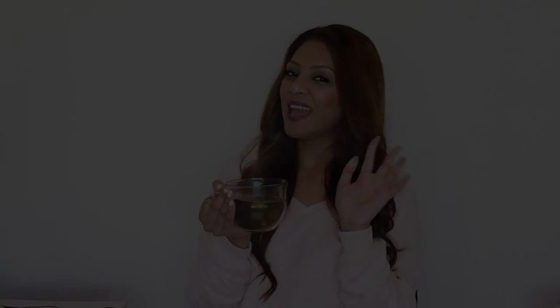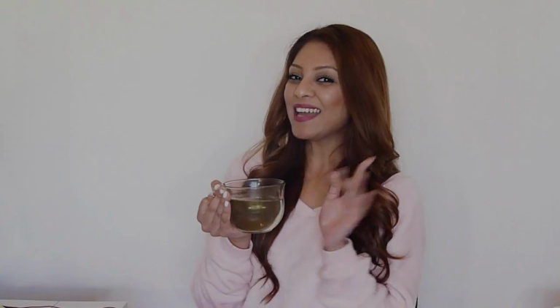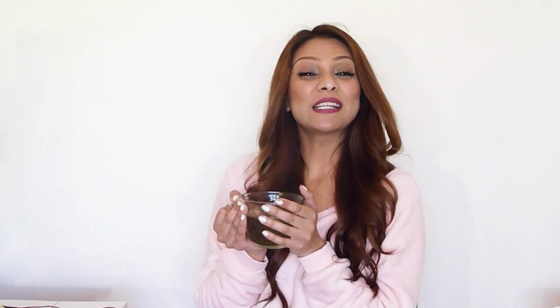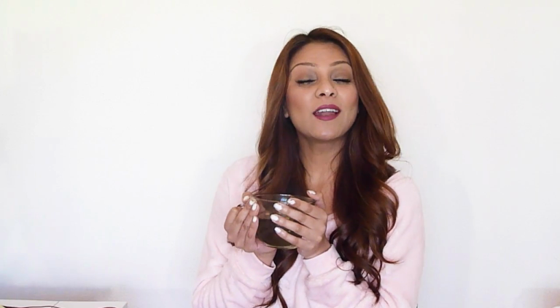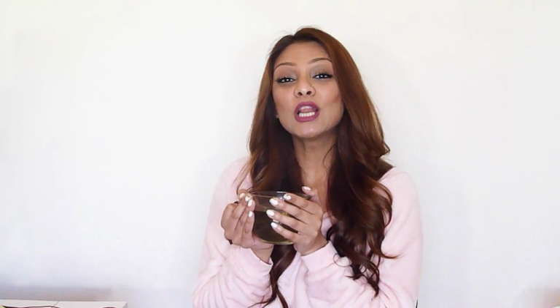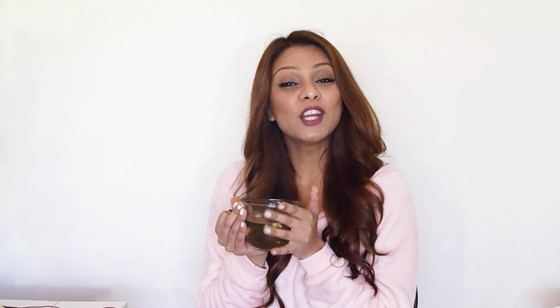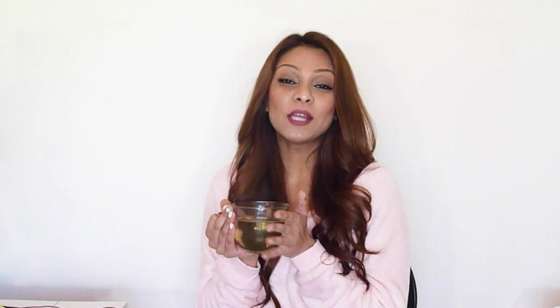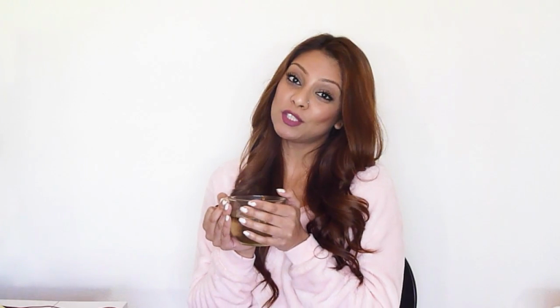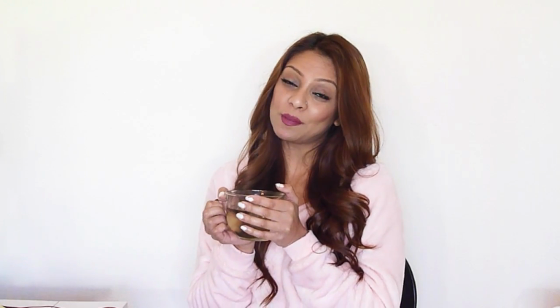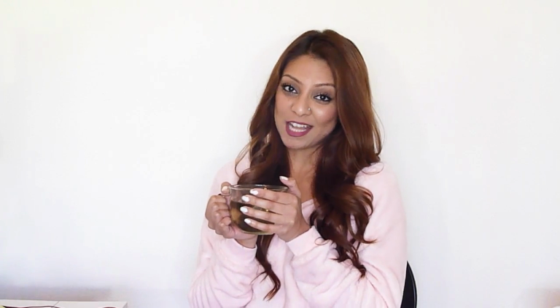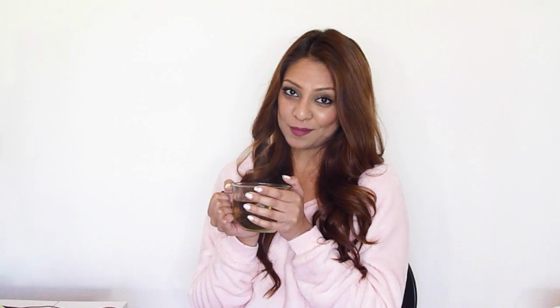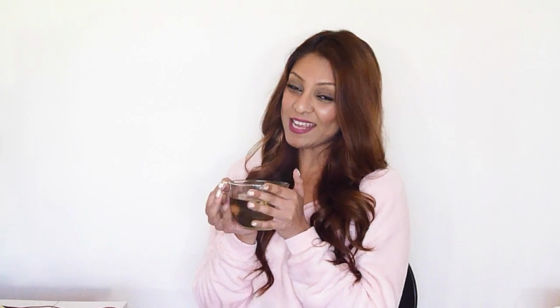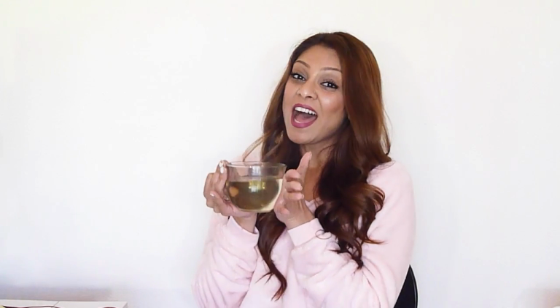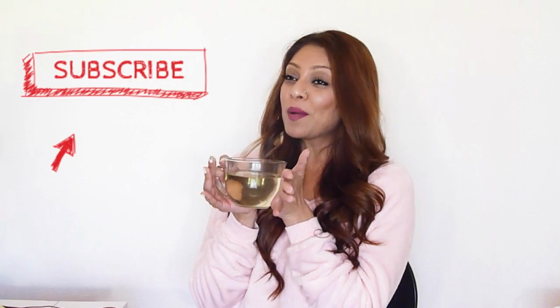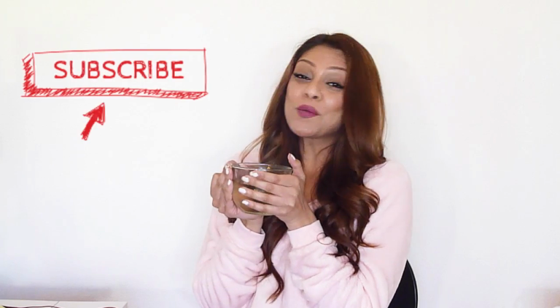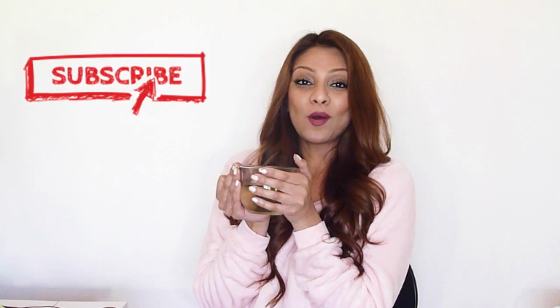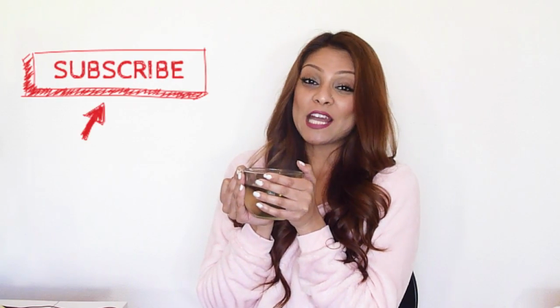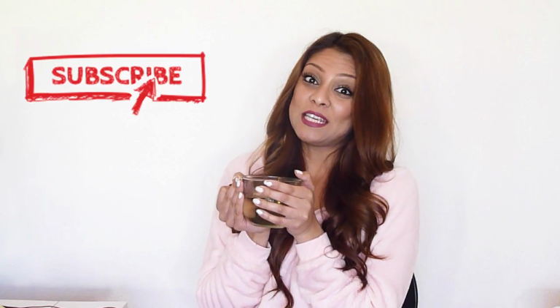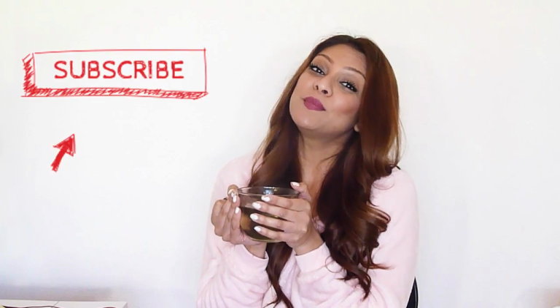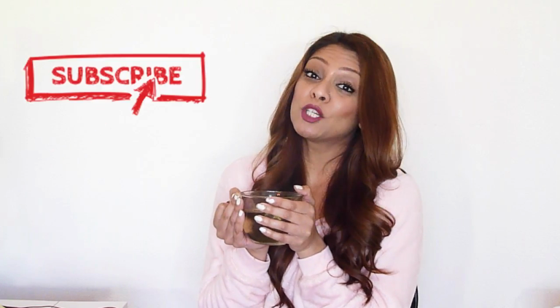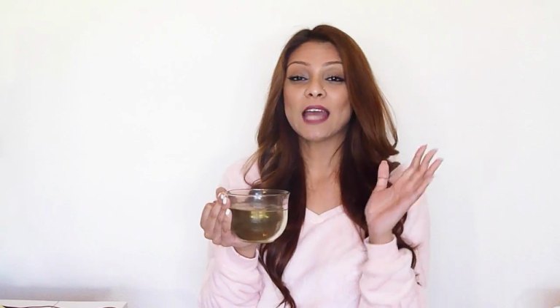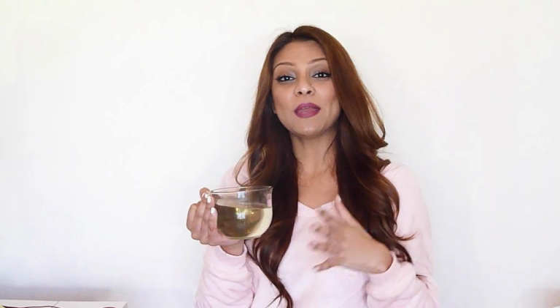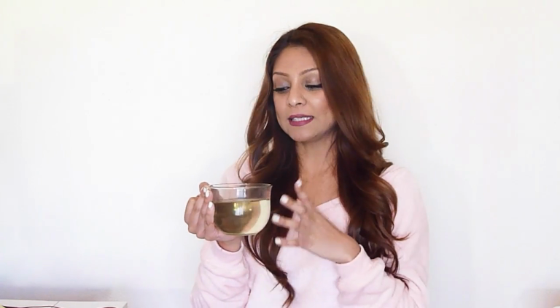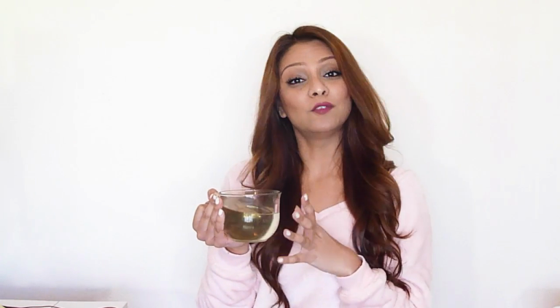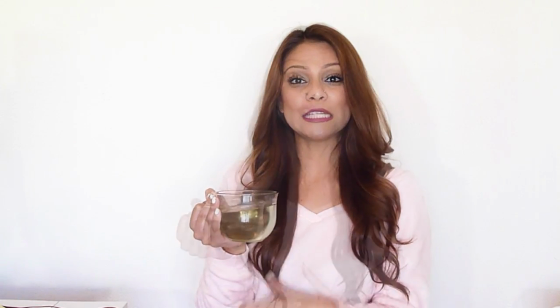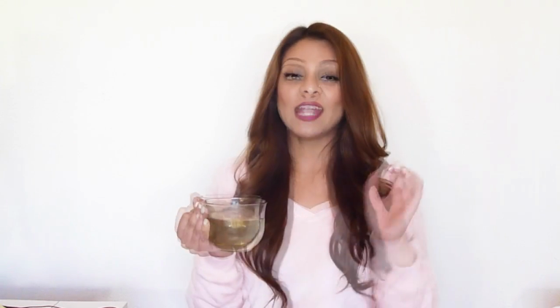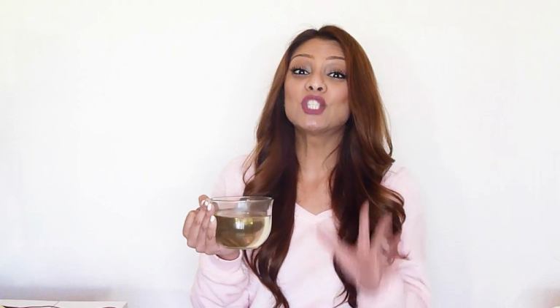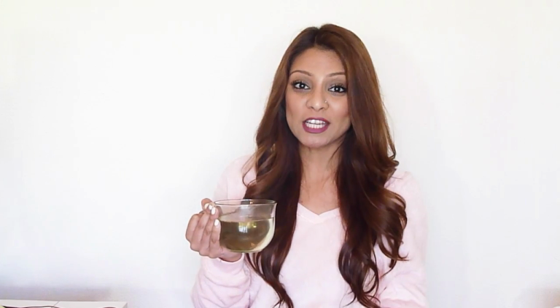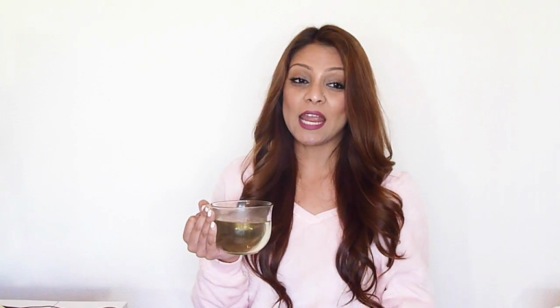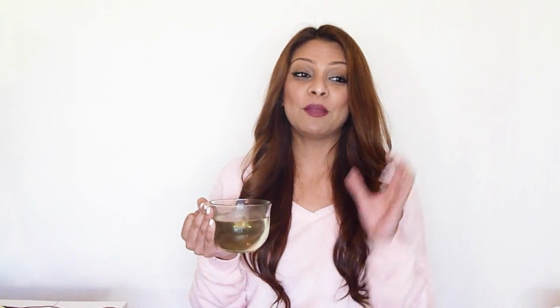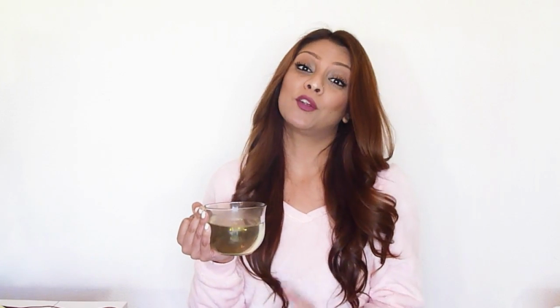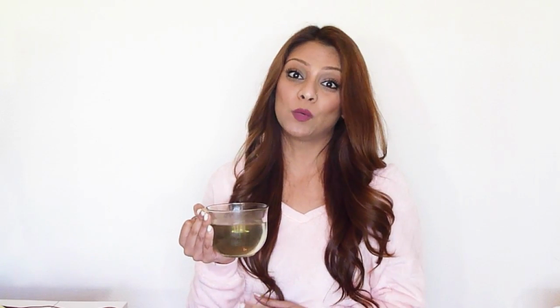Hey guys, welcome back to my channel, and hello if you're new — make sure that you subscribe if you're not subscribed already. You're probably wondering why I'm holding a cup of tea — that's because I'm going to show you guys how to make this cup of ginger tea. It tastes so good and it makes your hair grow really fast, so if you're interested, keep on watching.